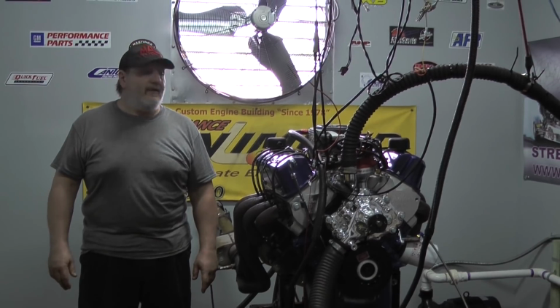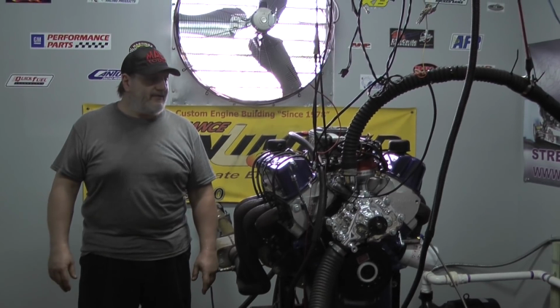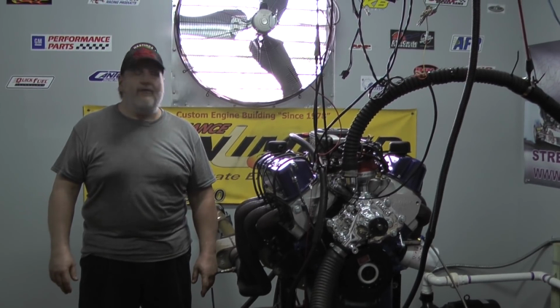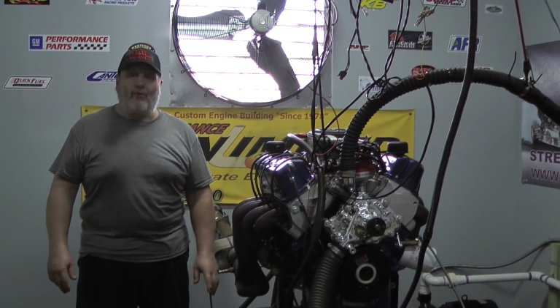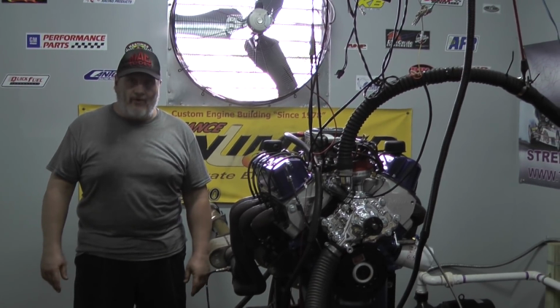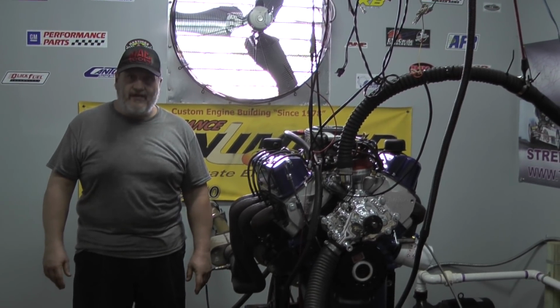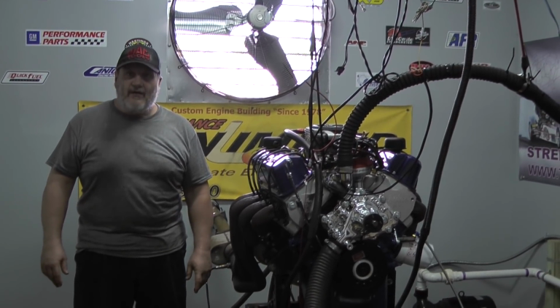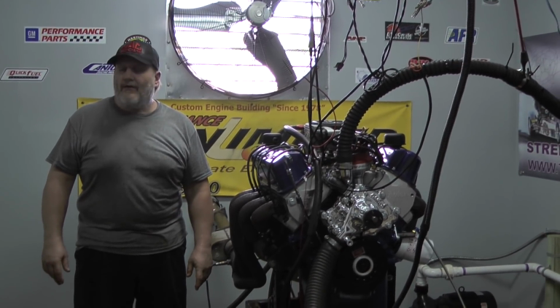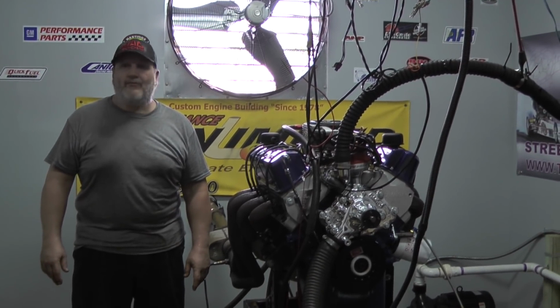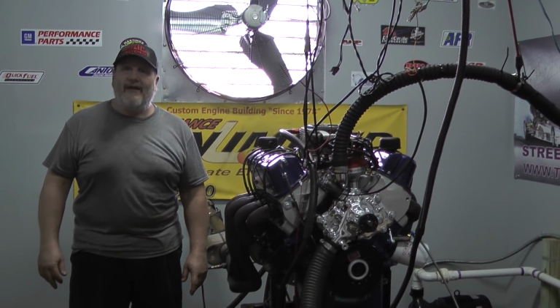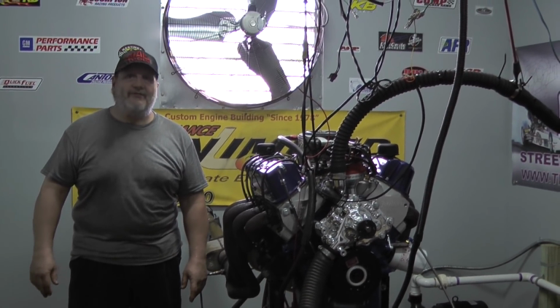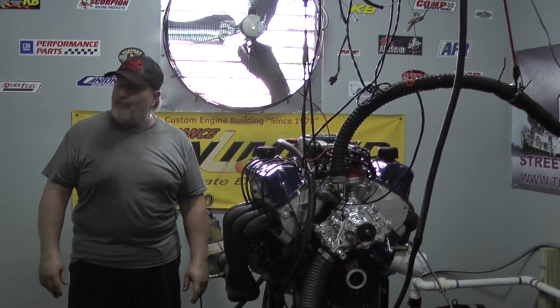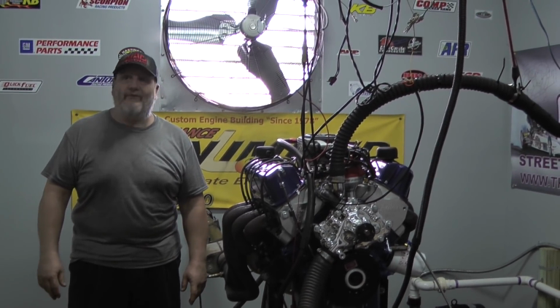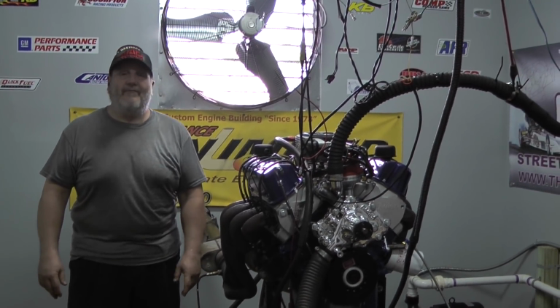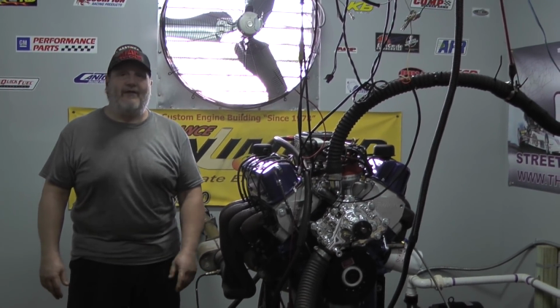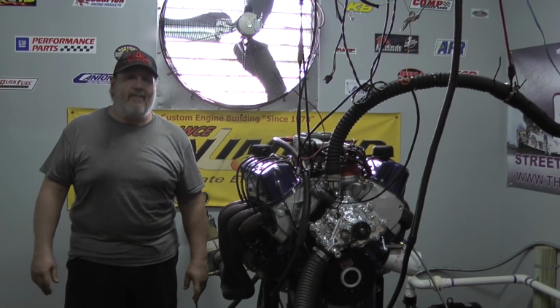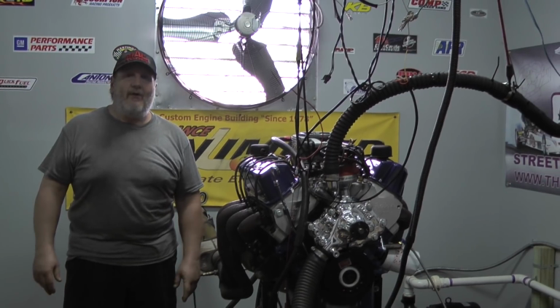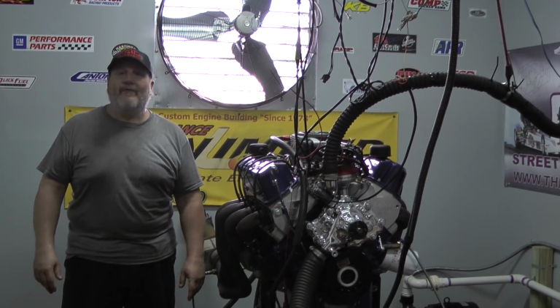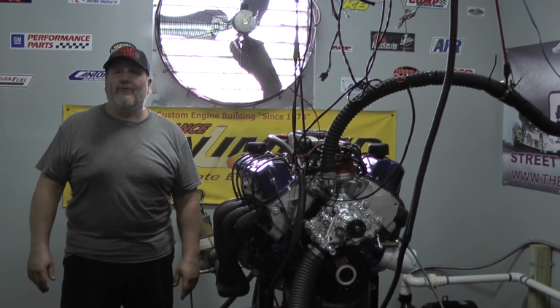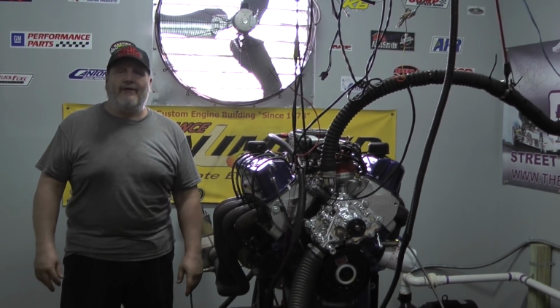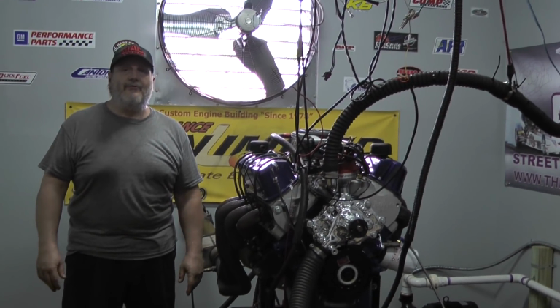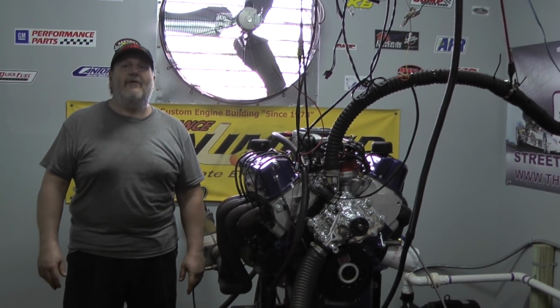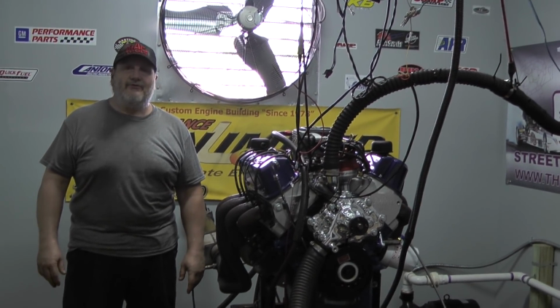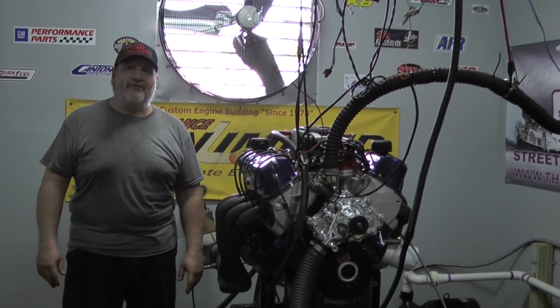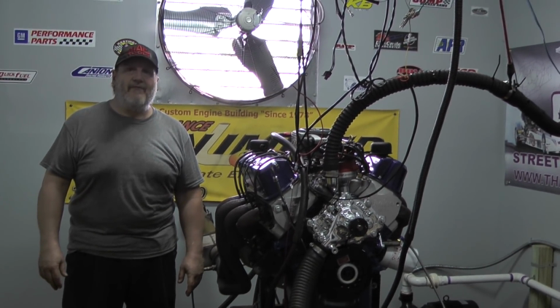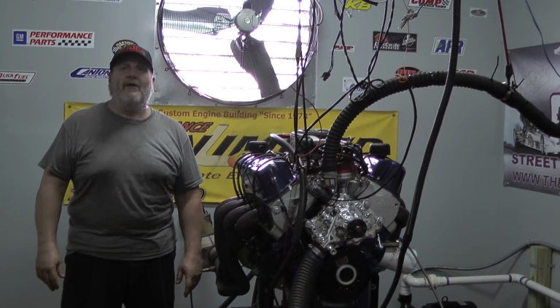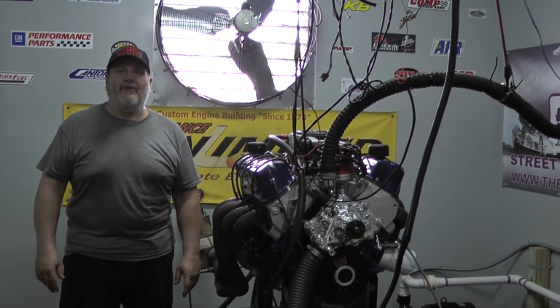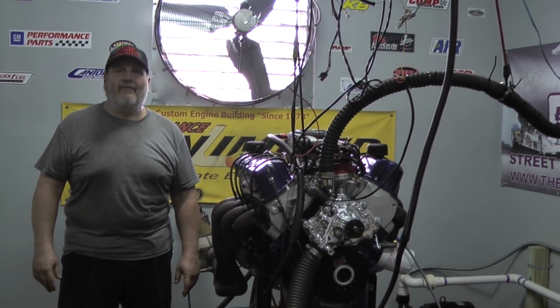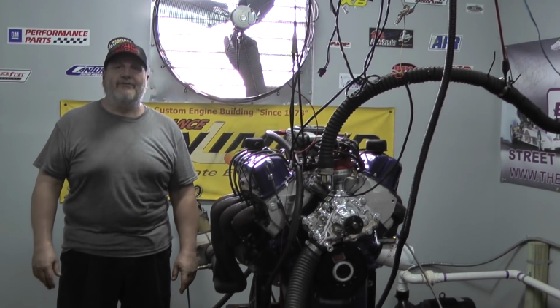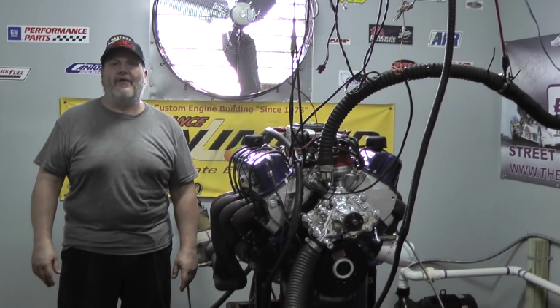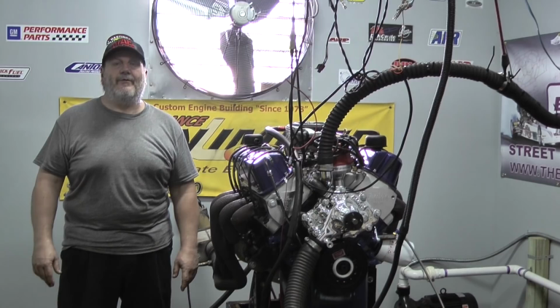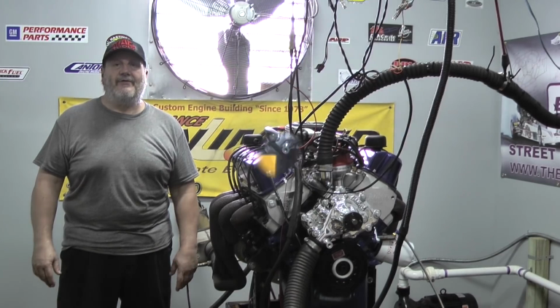Go on our website, Custom Crate Engines by Proformance Unlimited dot com, or give us a call at 800-267-3940. Thank you for your attention.